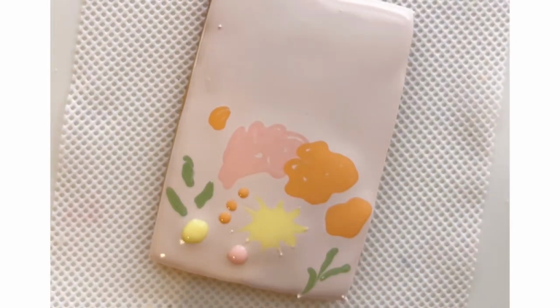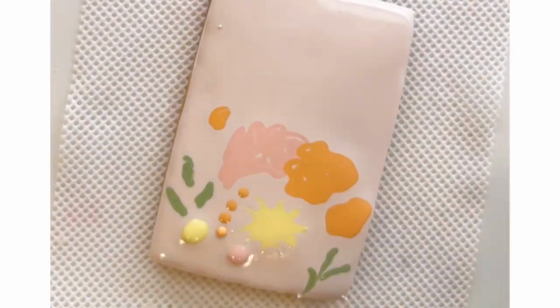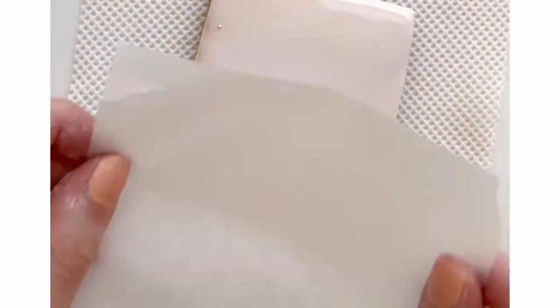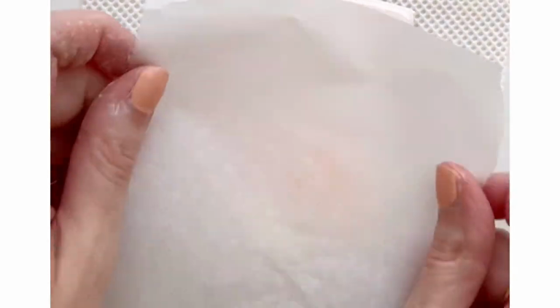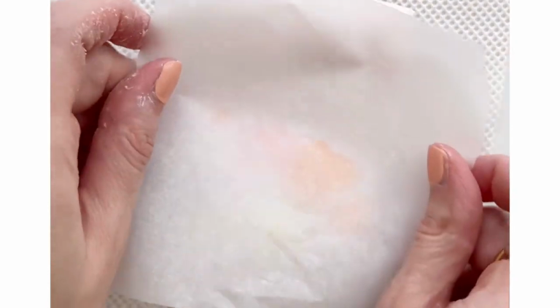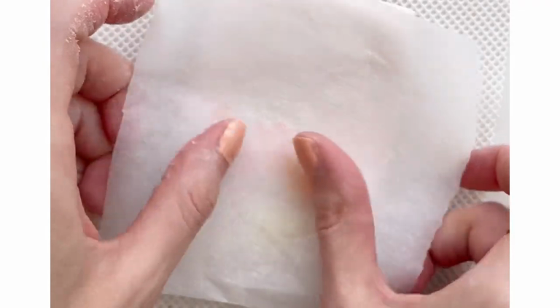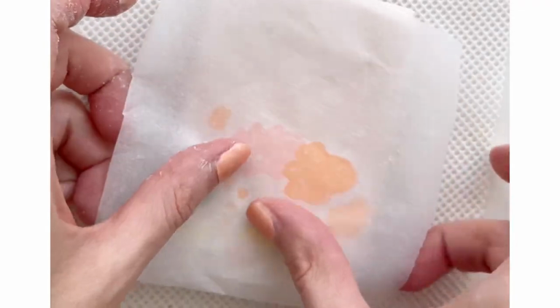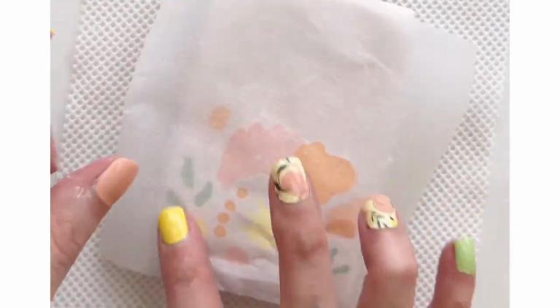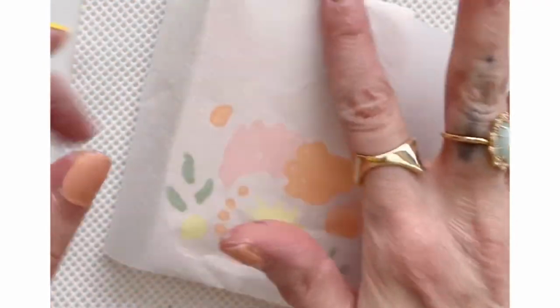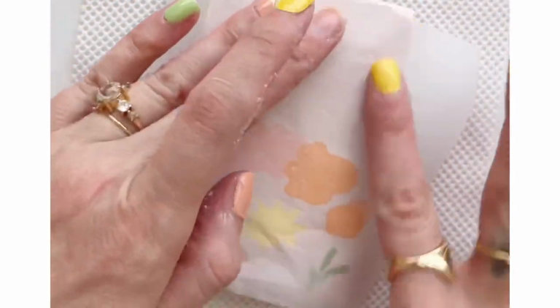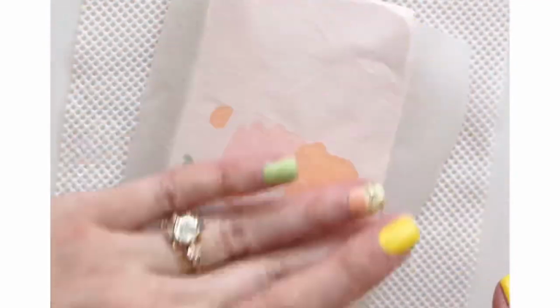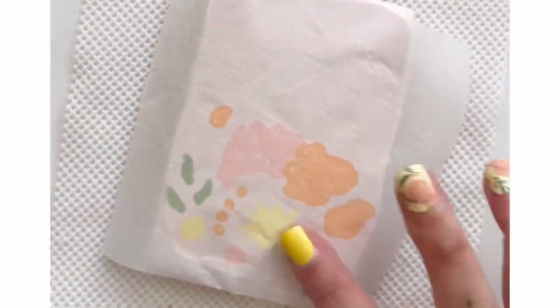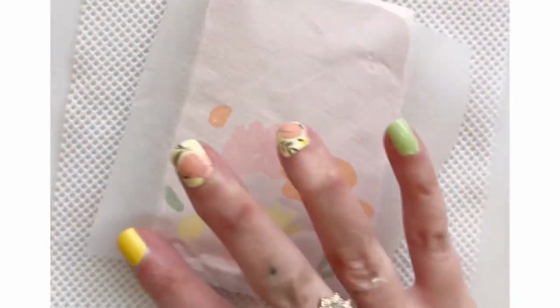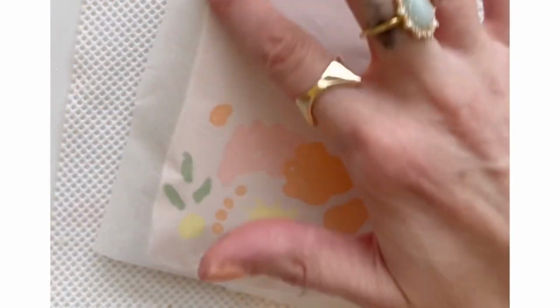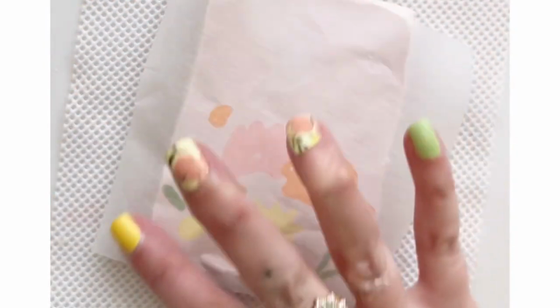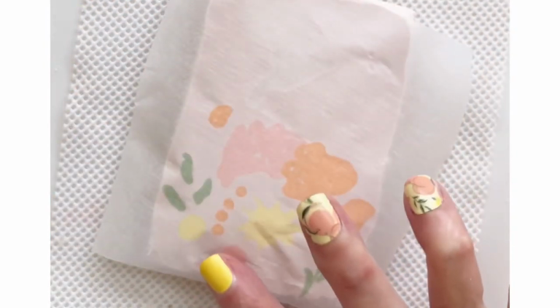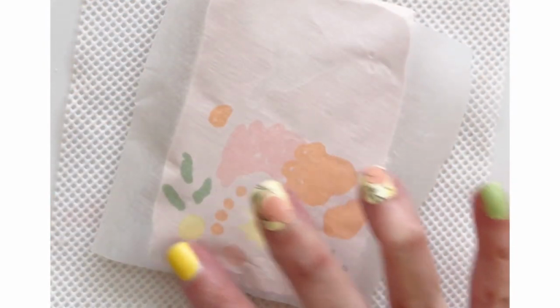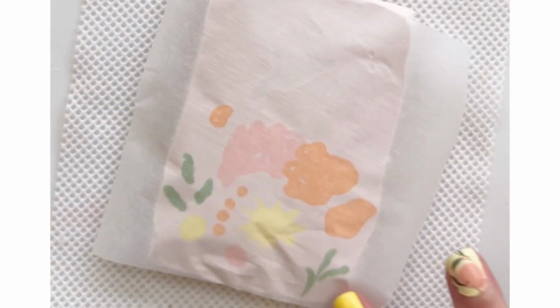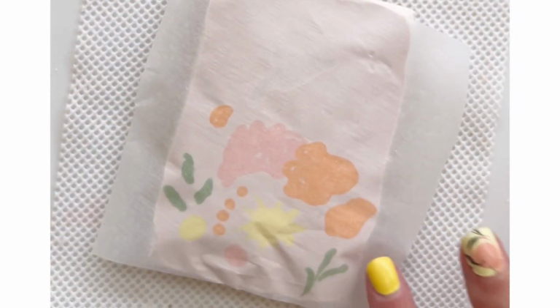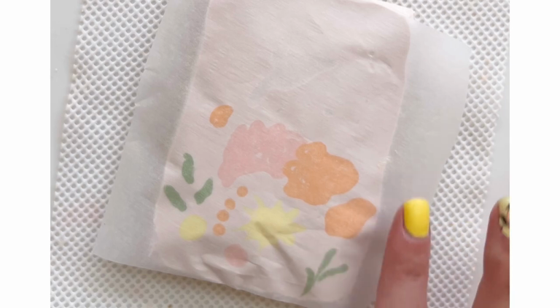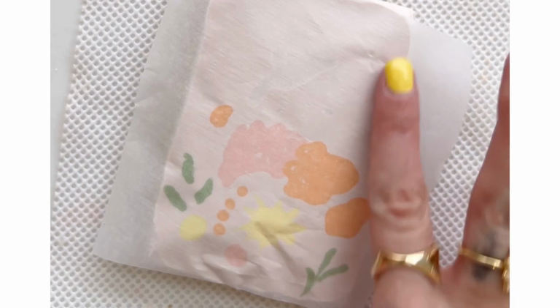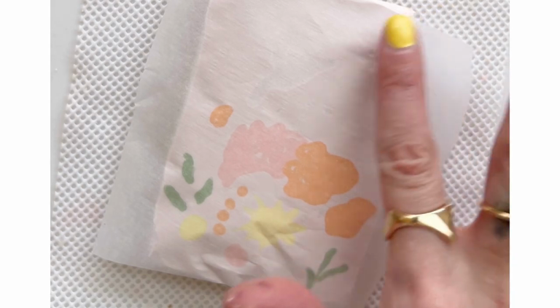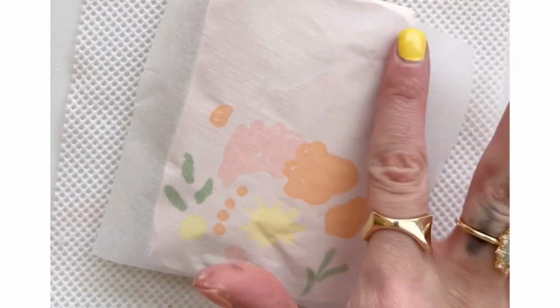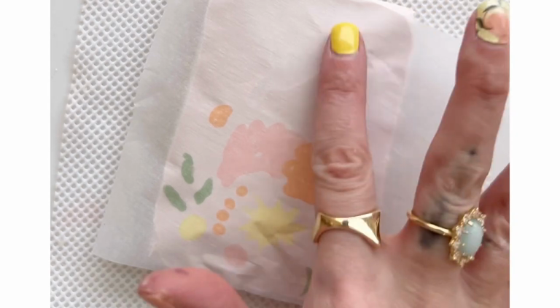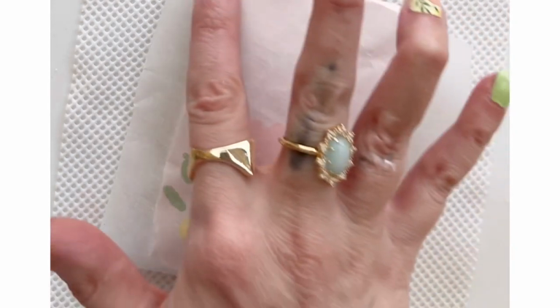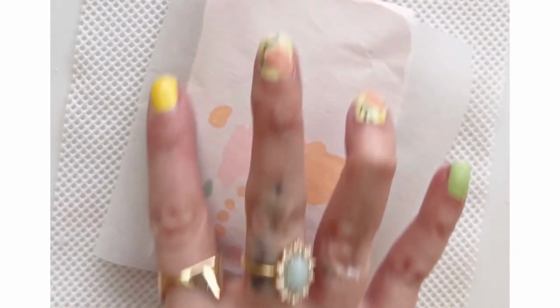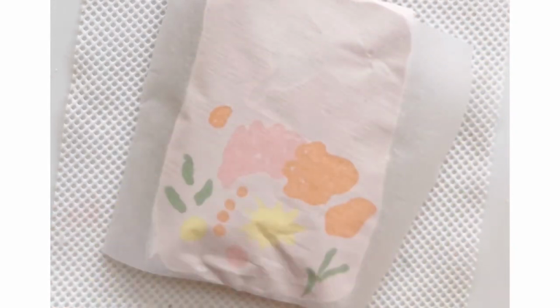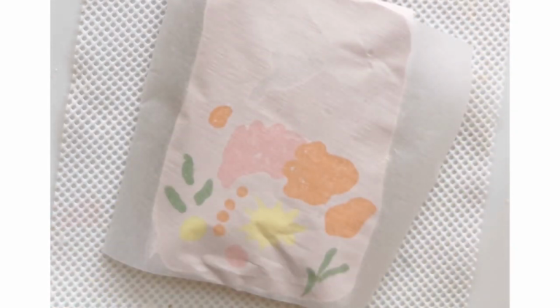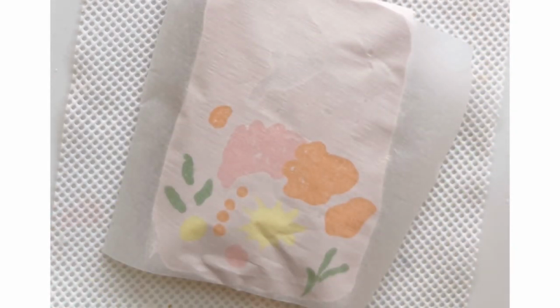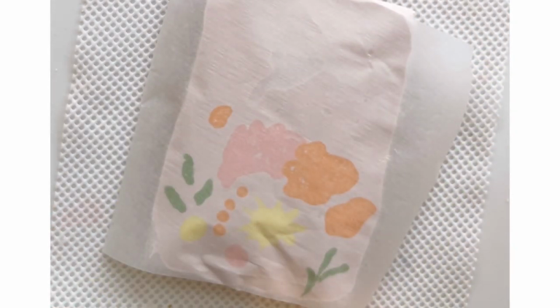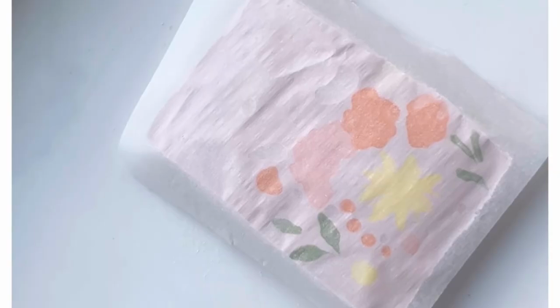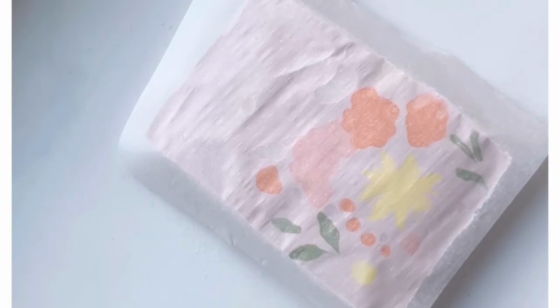Now I'm covering the top with a piece of parchment paper and I'm gently pressing down. Some of the icing may shift a little bit underneath but we'll be able to fix that later. Let this dry completely.